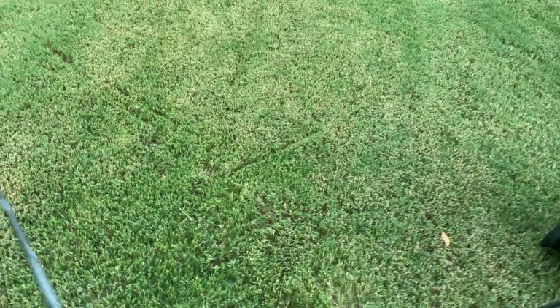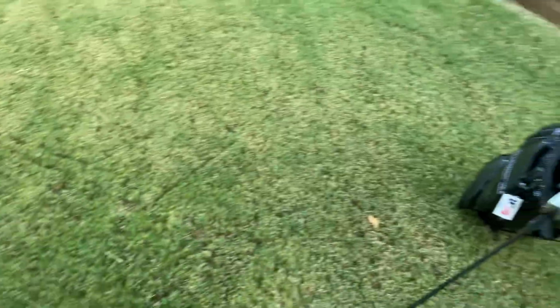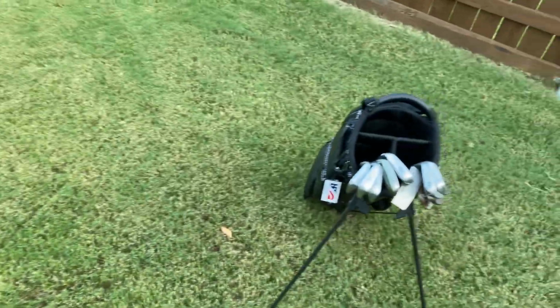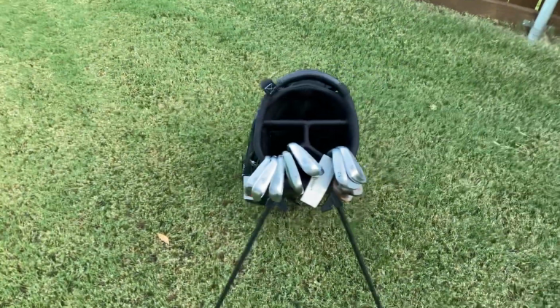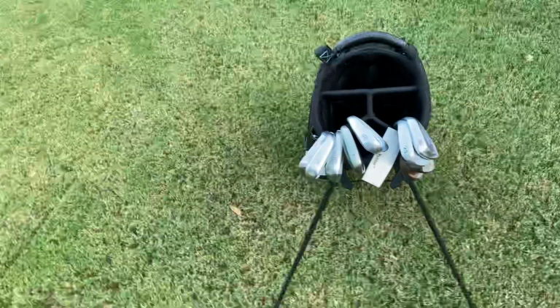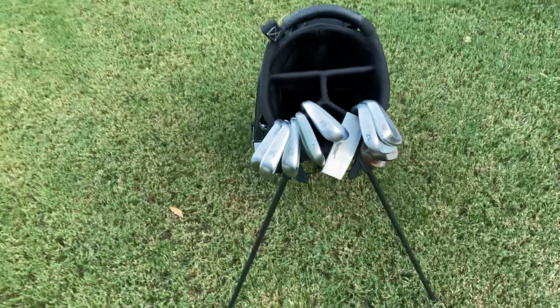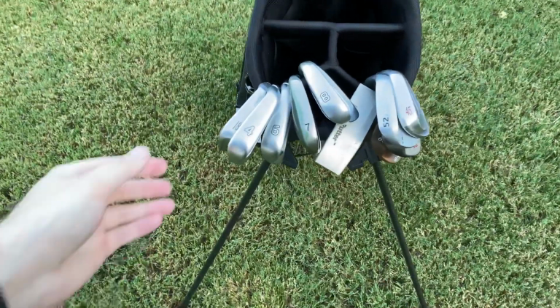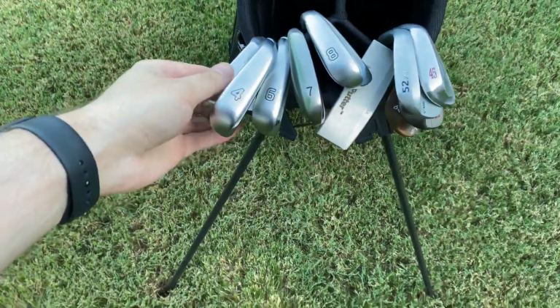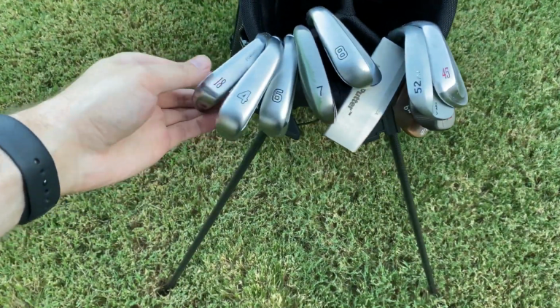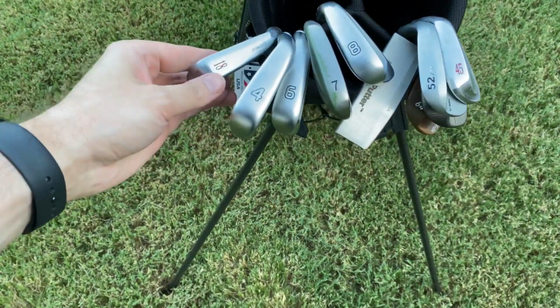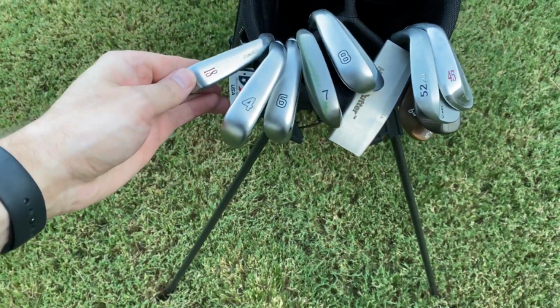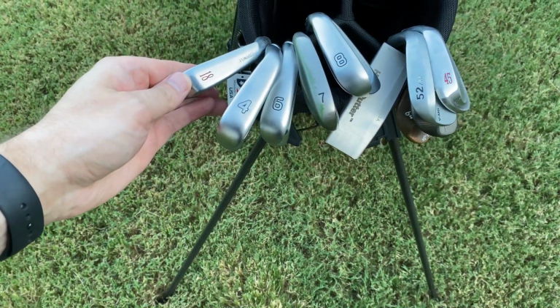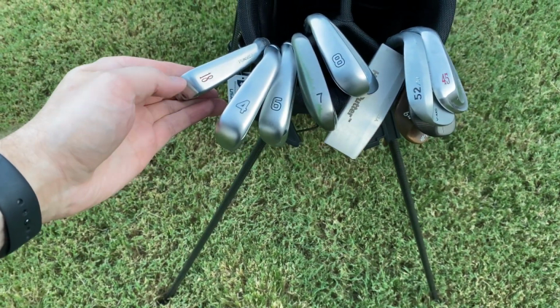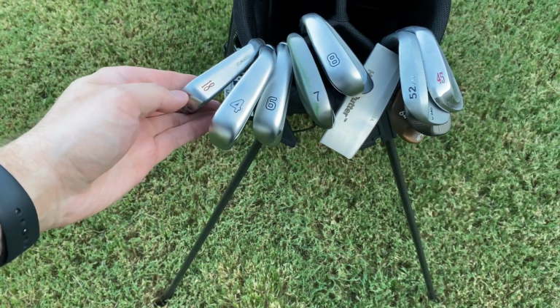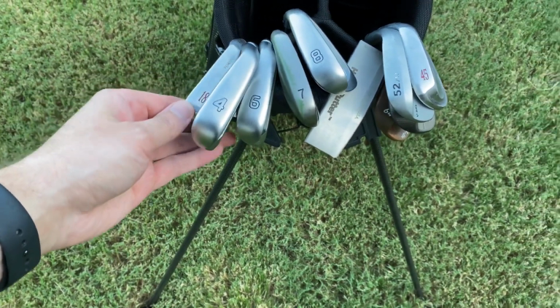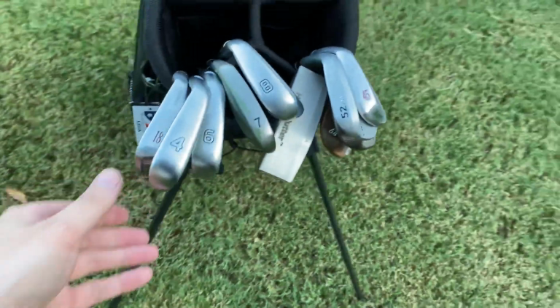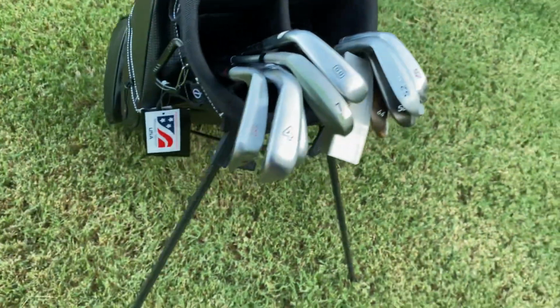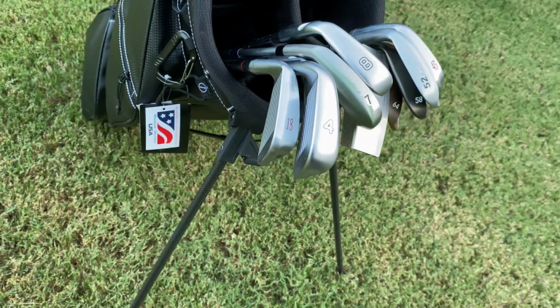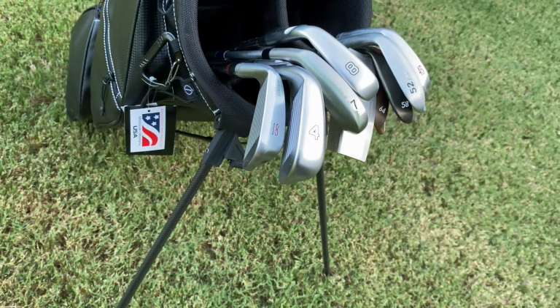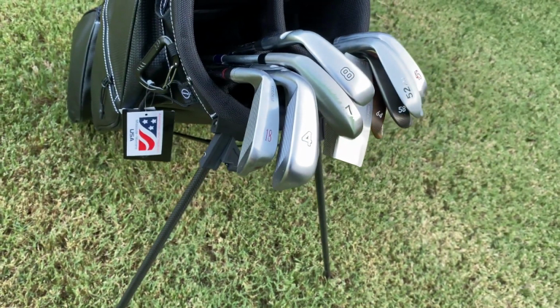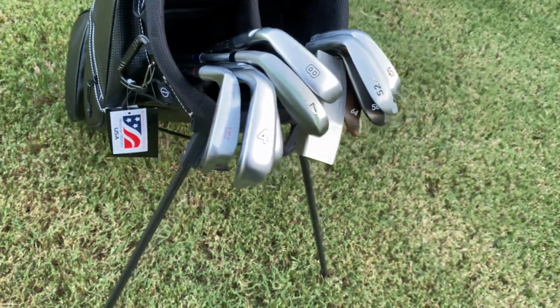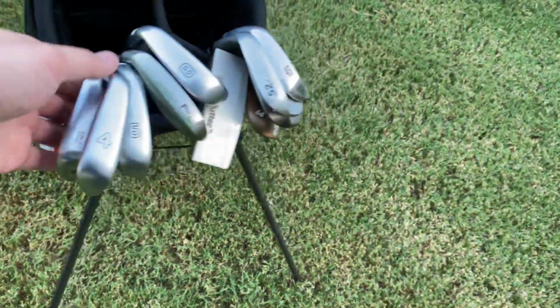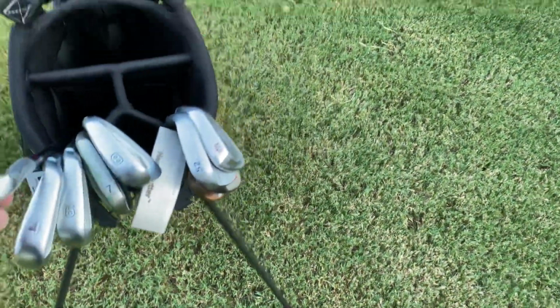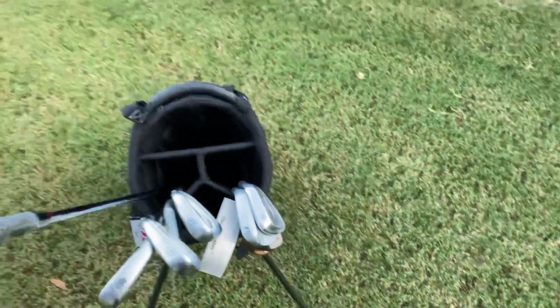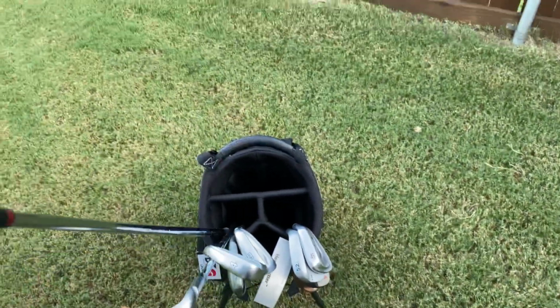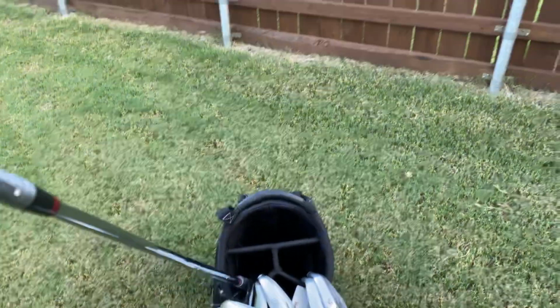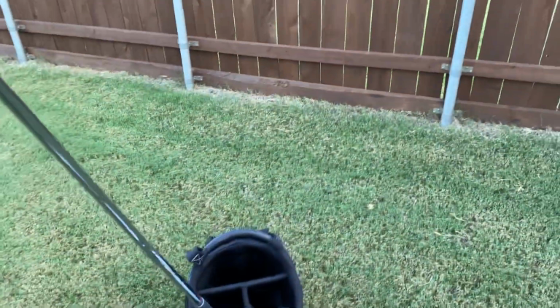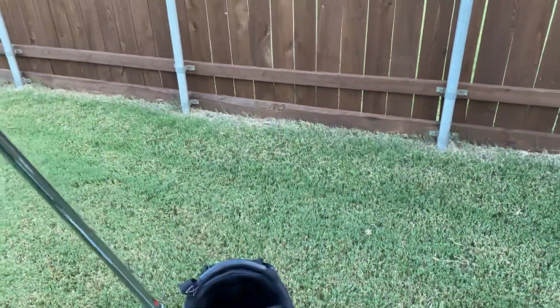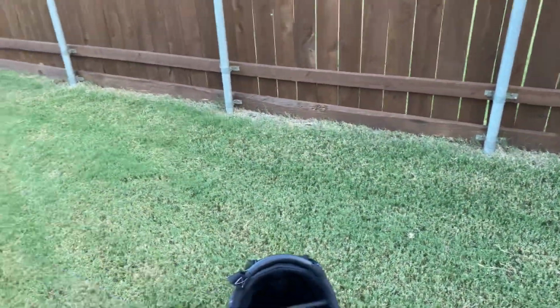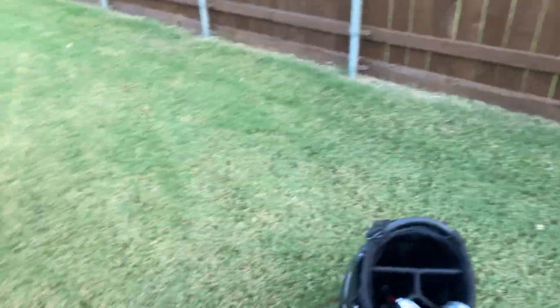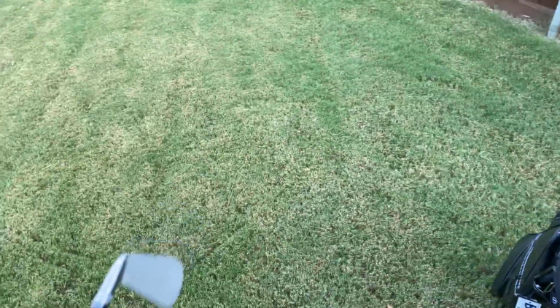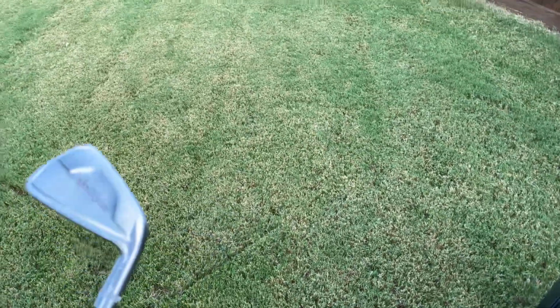Moving on to the irons. First off we have a Ben Hogan 18 degree 3 iron, which you'll notice is a full inch shorter than the 4 iron. So take that as you will — I don't know what to say about that one.